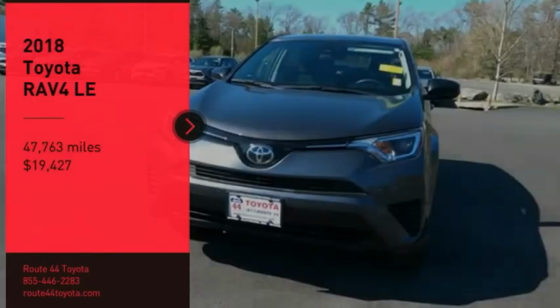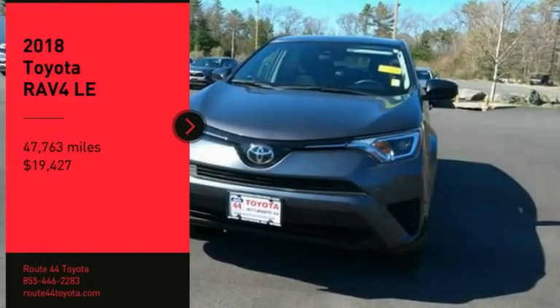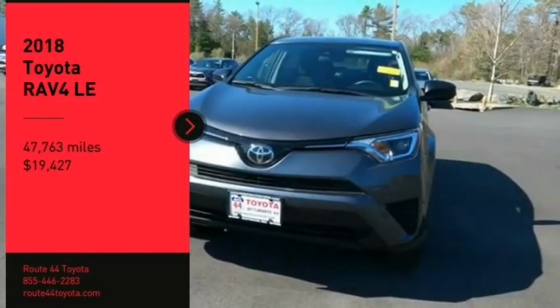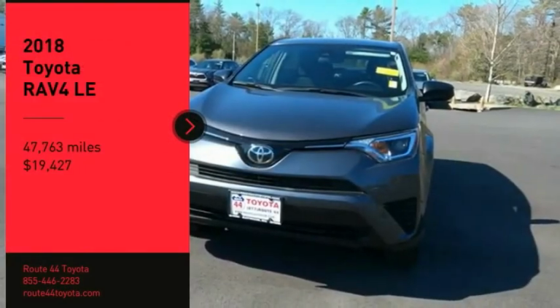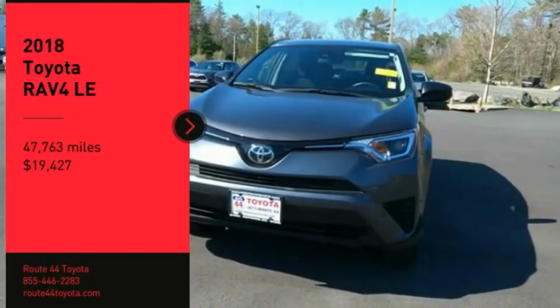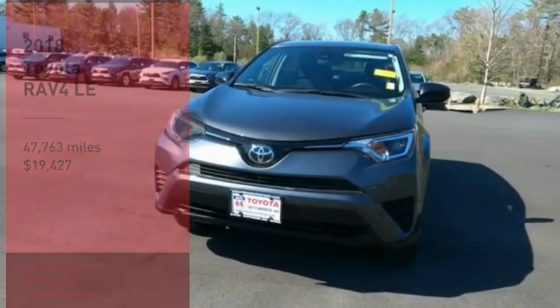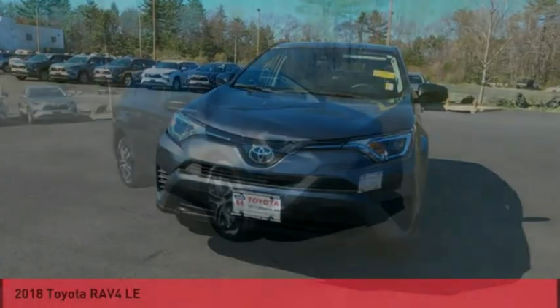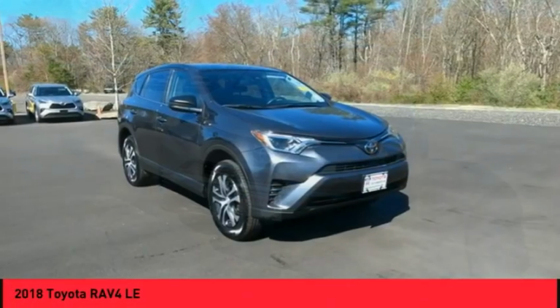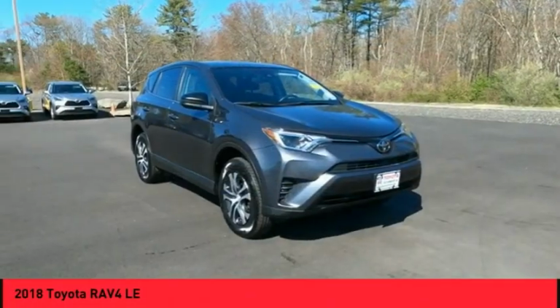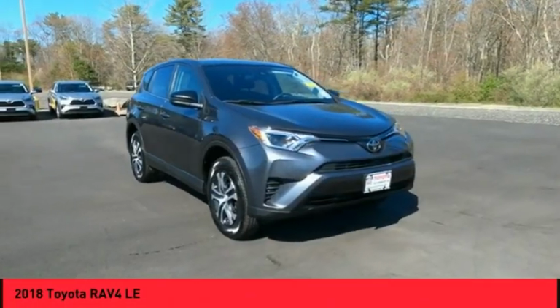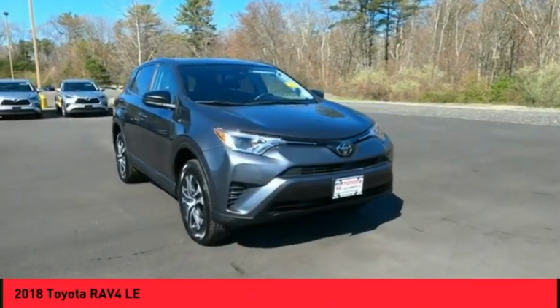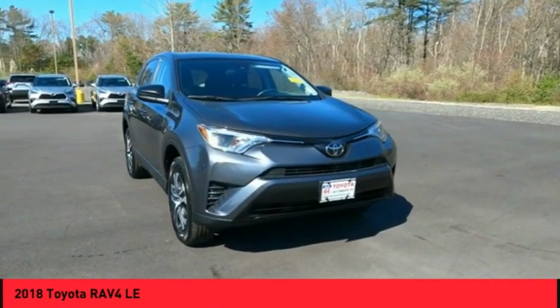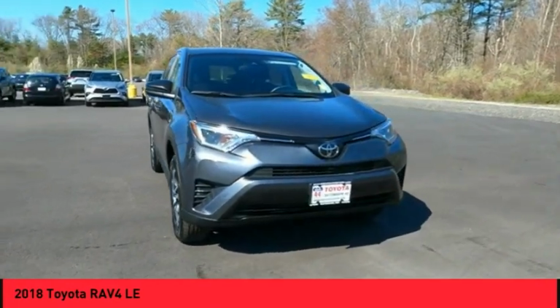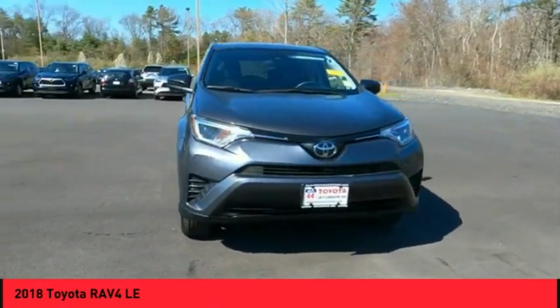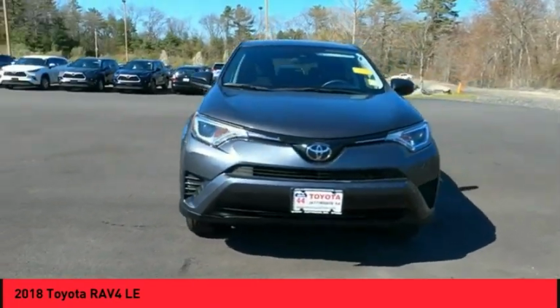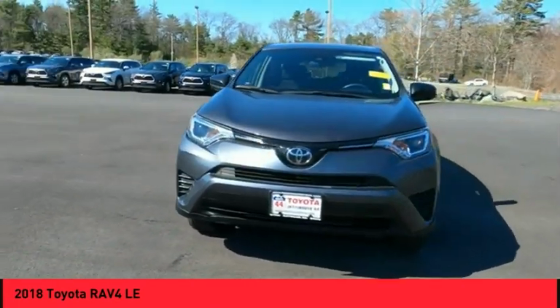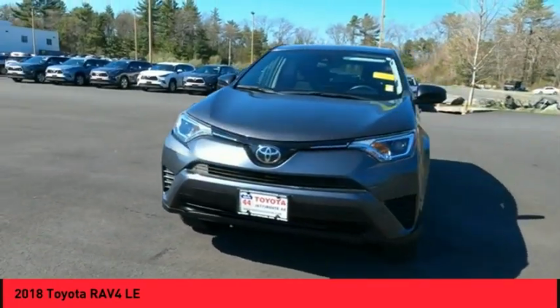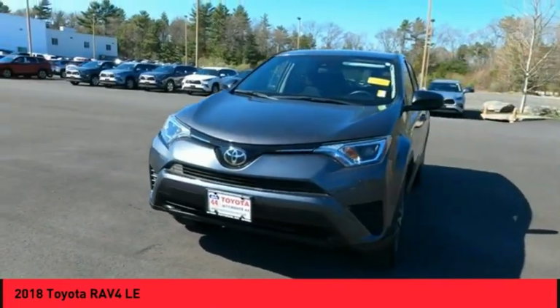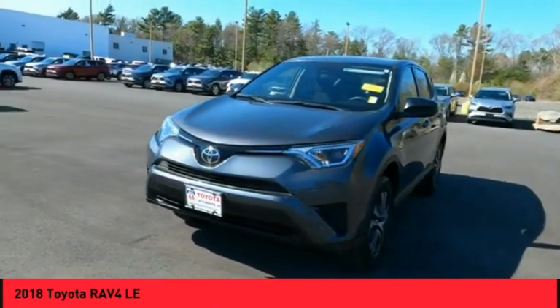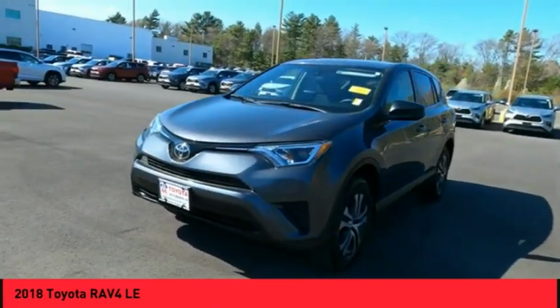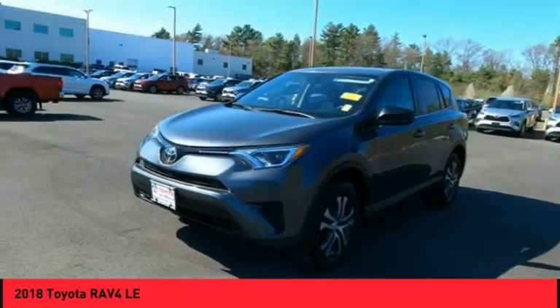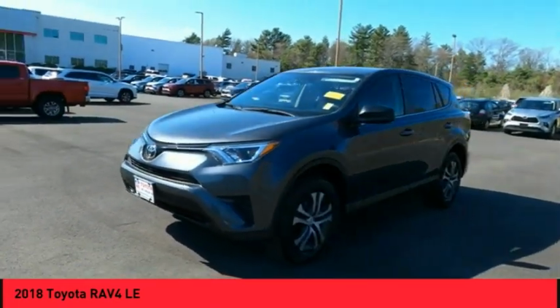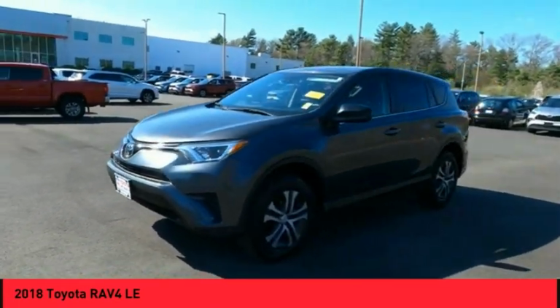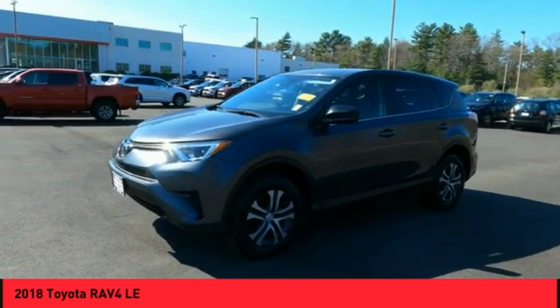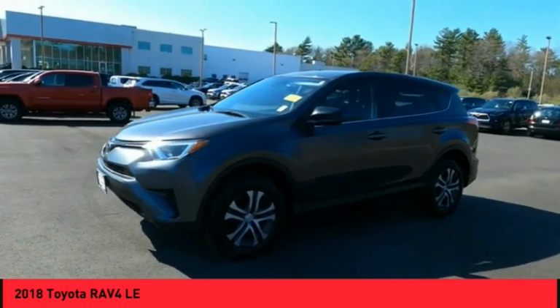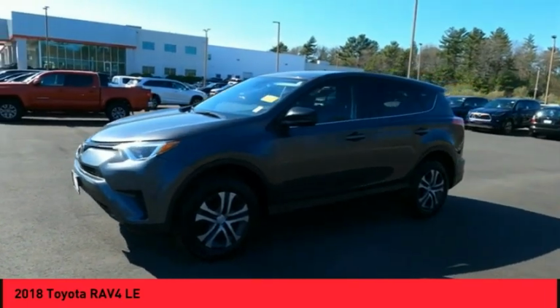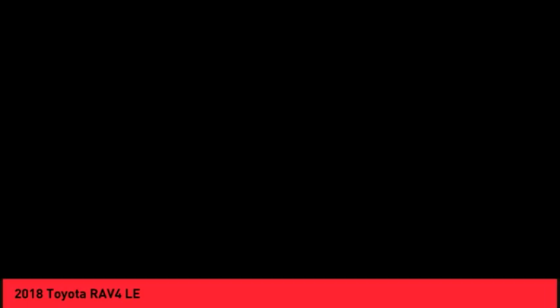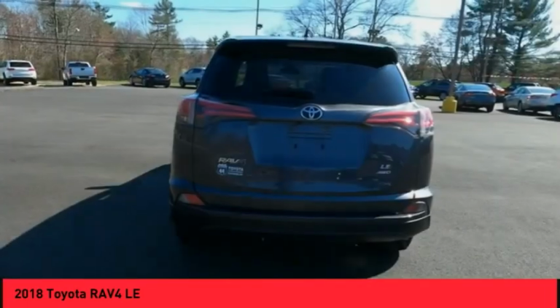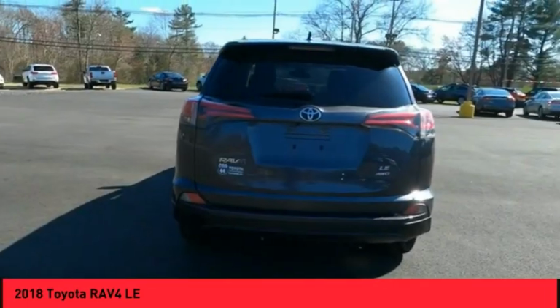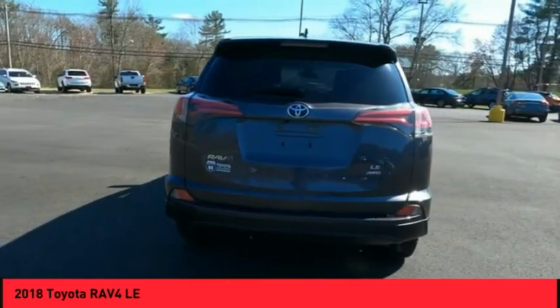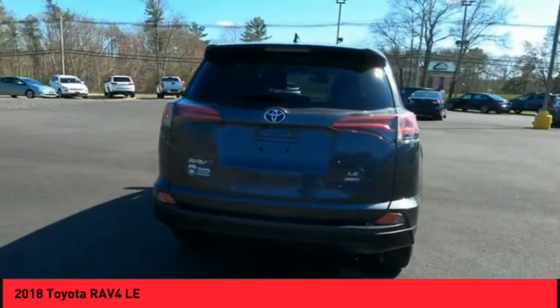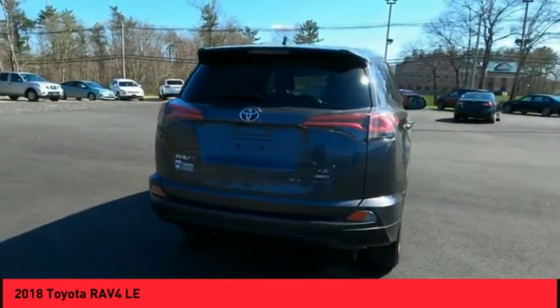Come test drive the 2018 RAV4. The RAV4 is one of the most fuel-efficient SUVs in its class. Versatile and efficient, RAV4 mixes the comfort and drivability of a sedan with the benefits of an SUV.